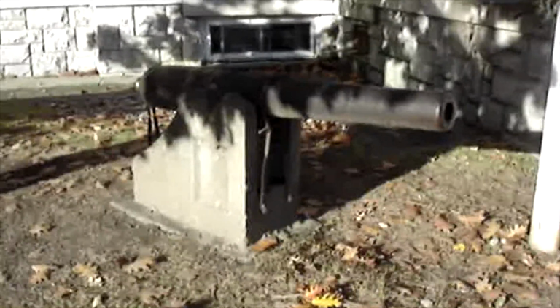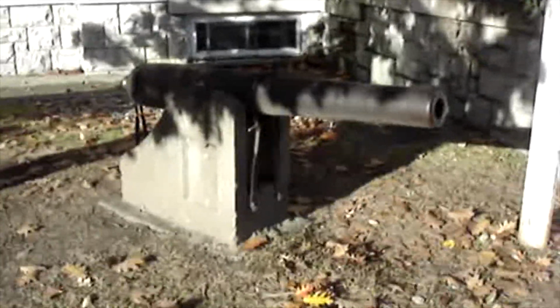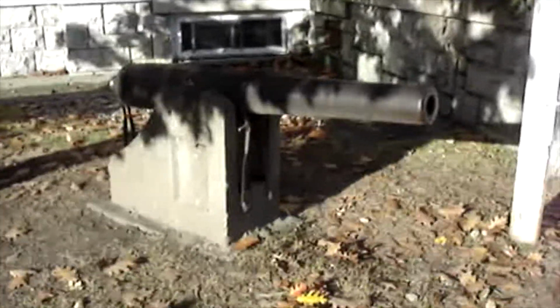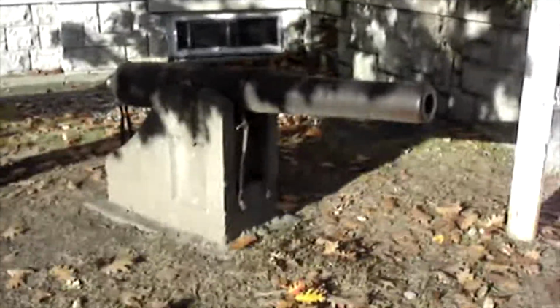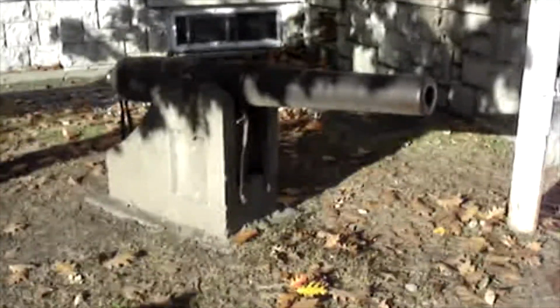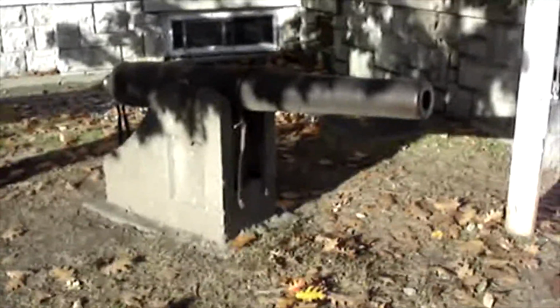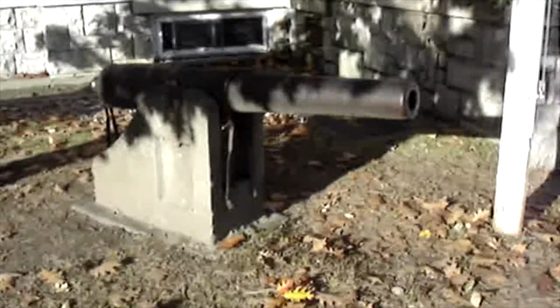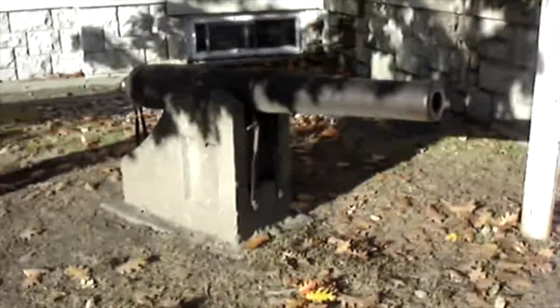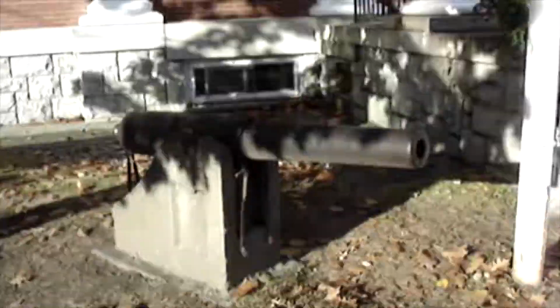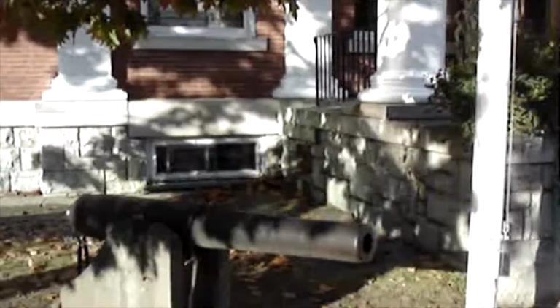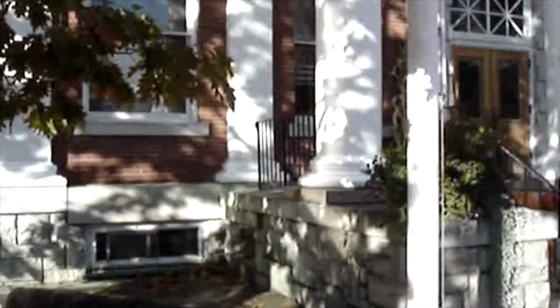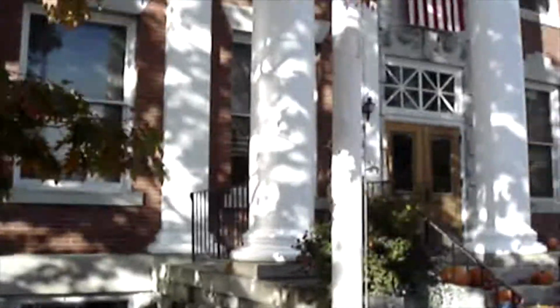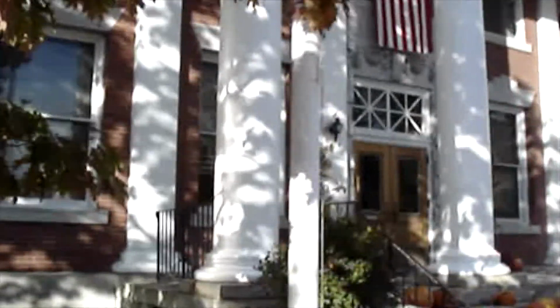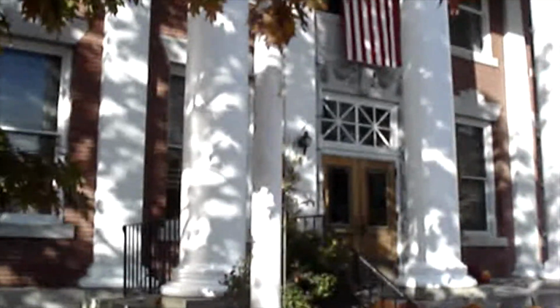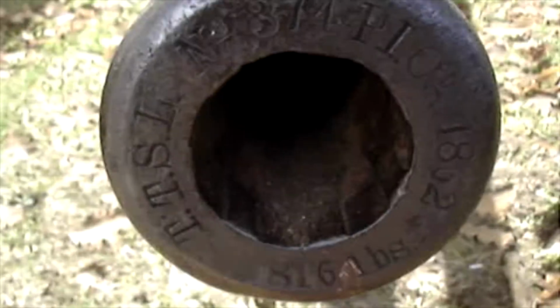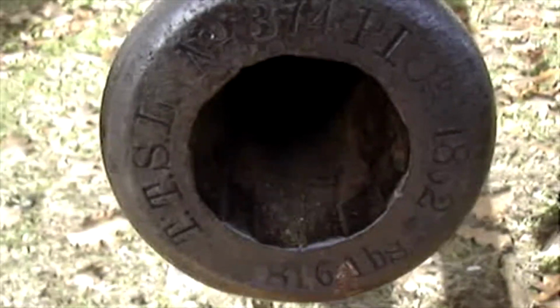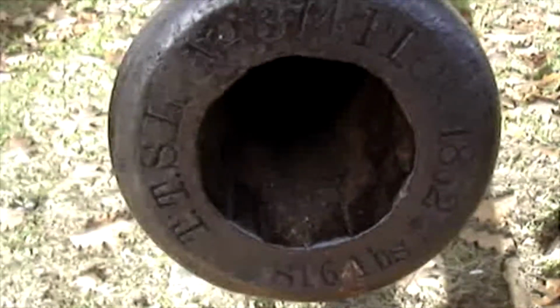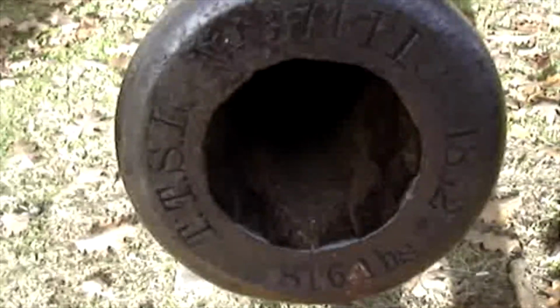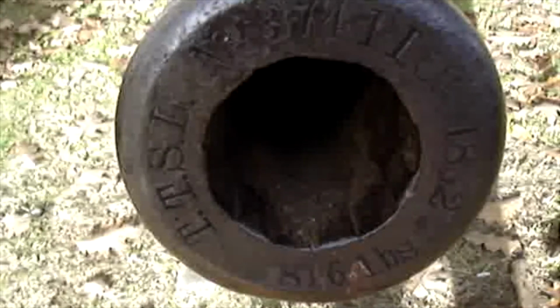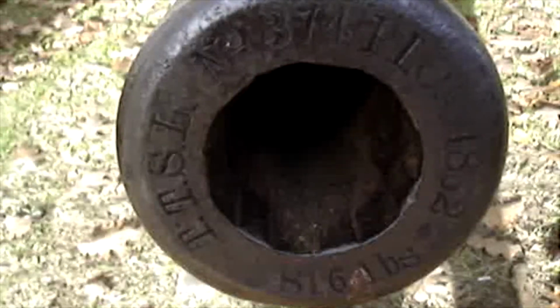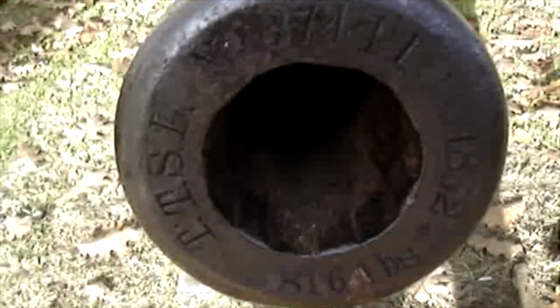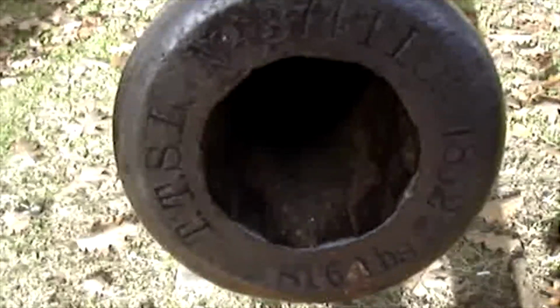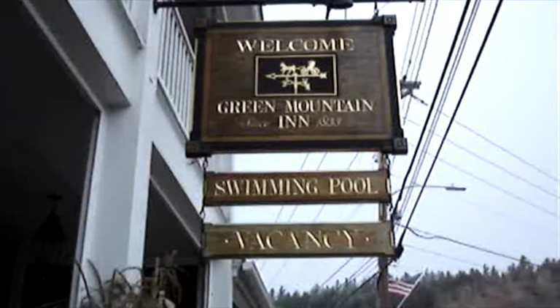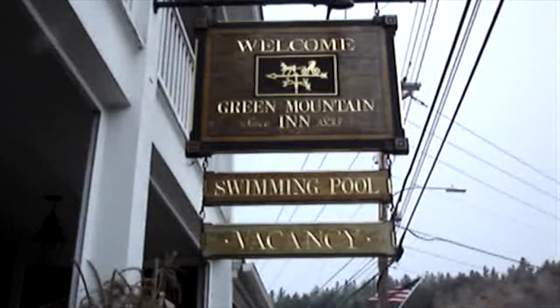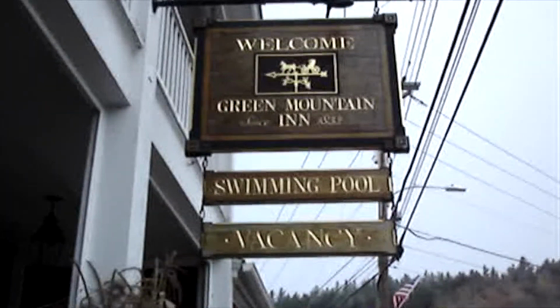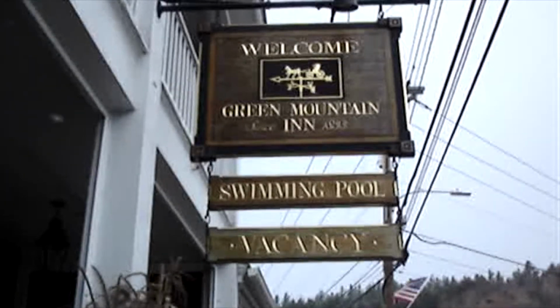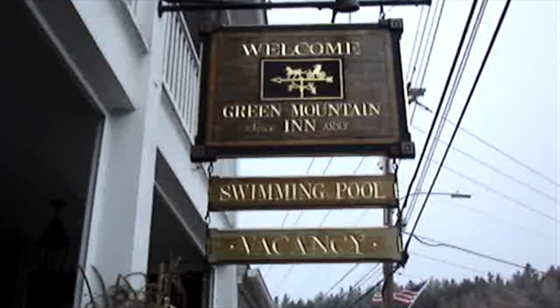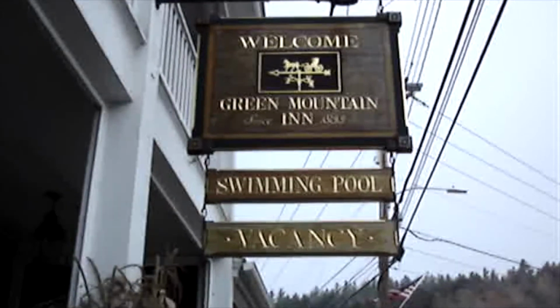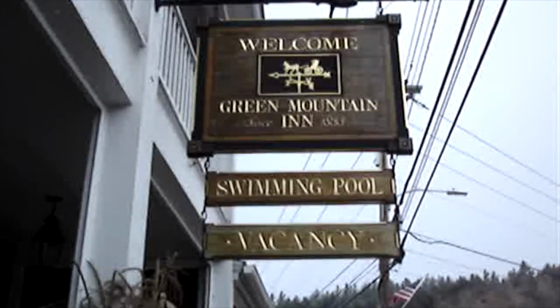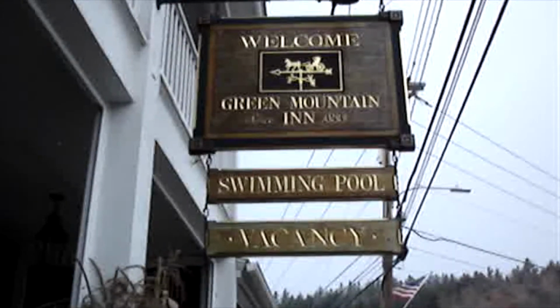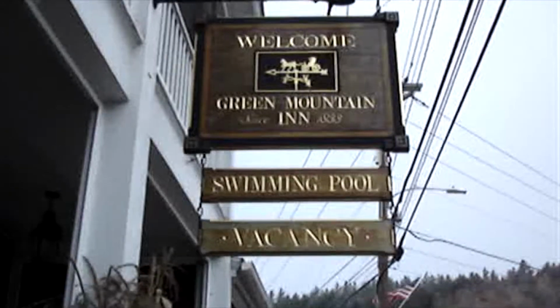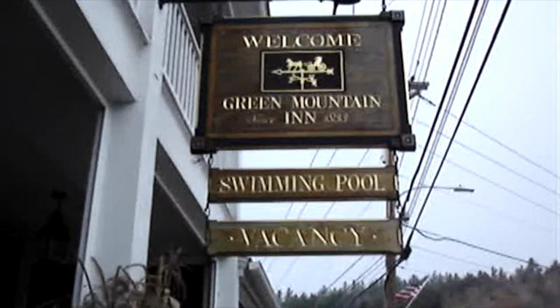There's an old cannon, the old armory — that is awesome. Green Mountain in 1833.